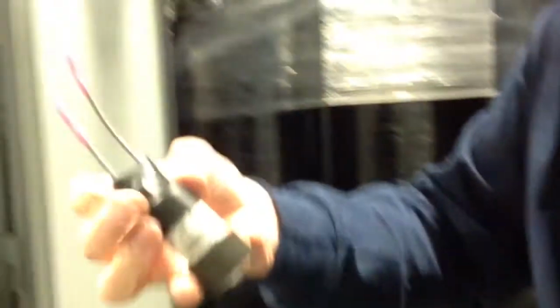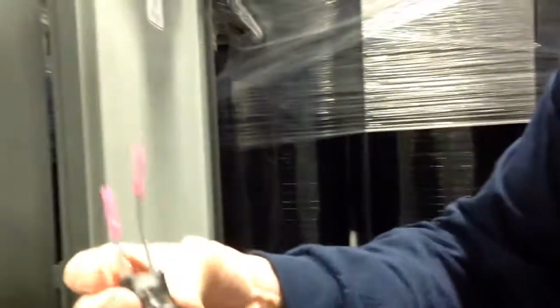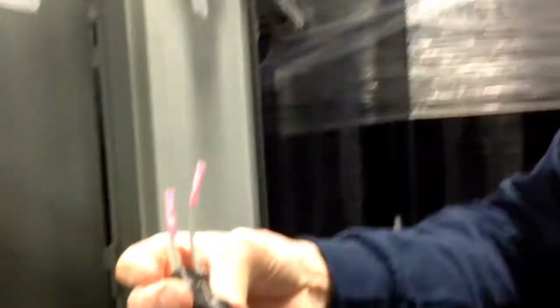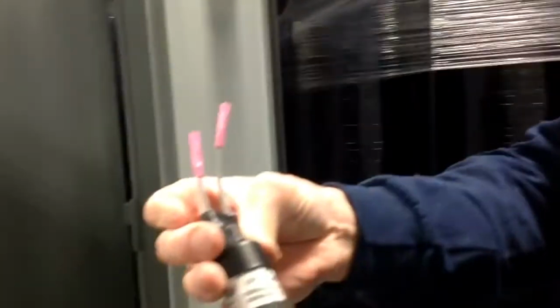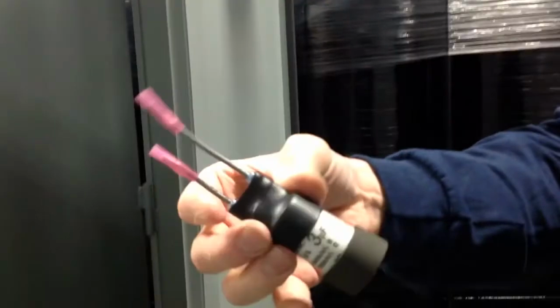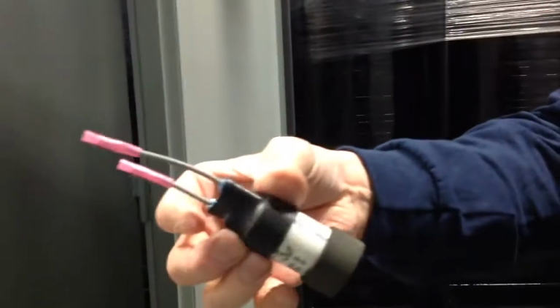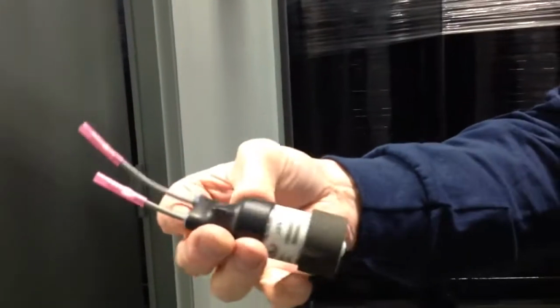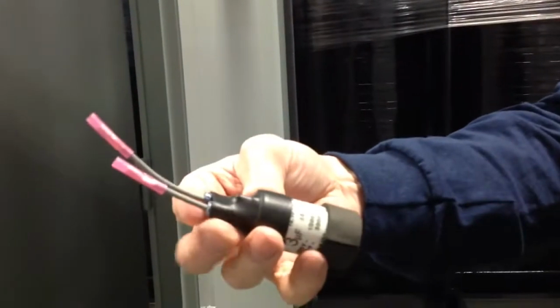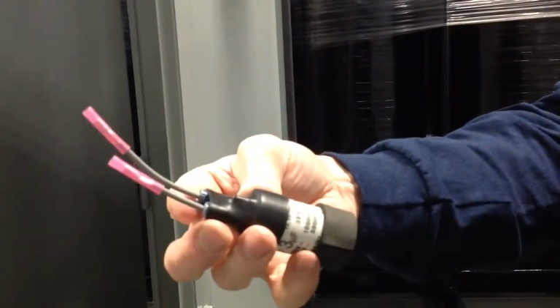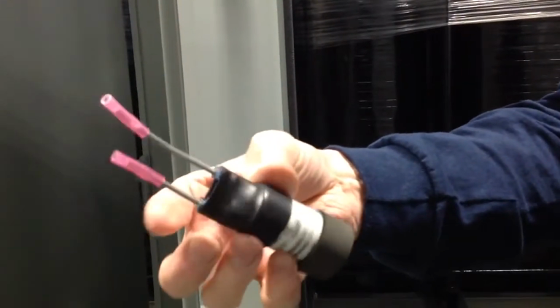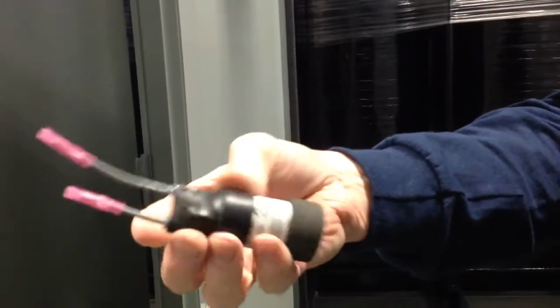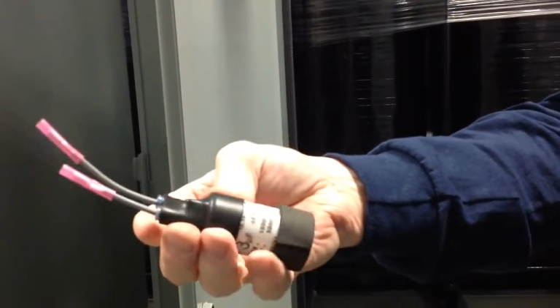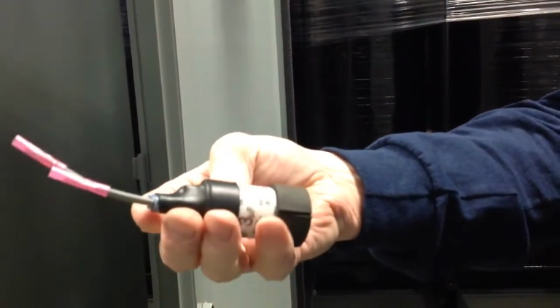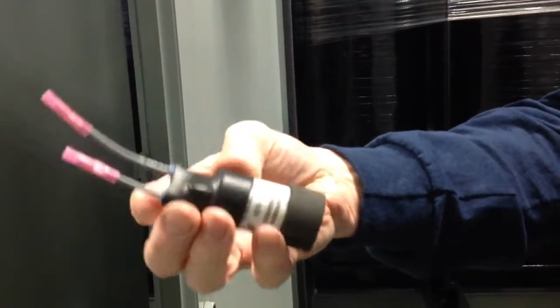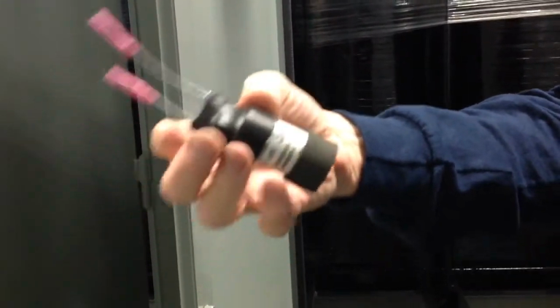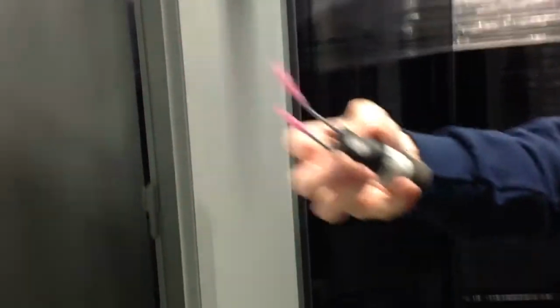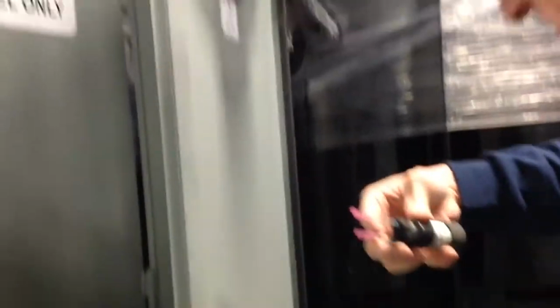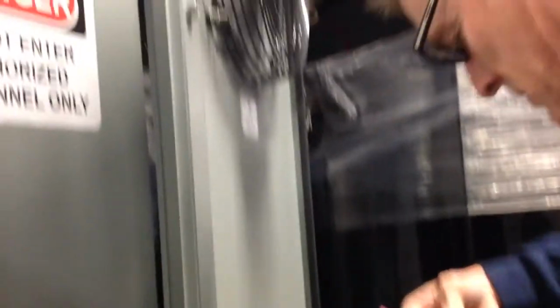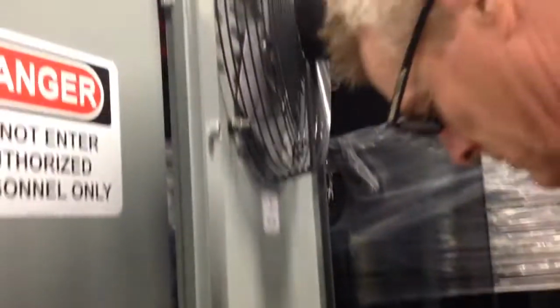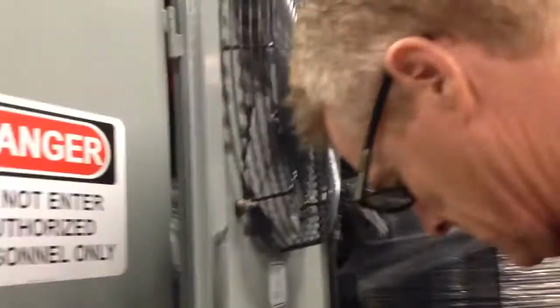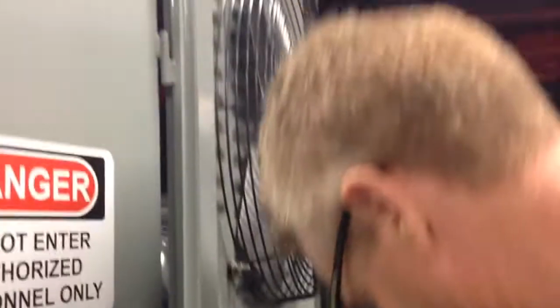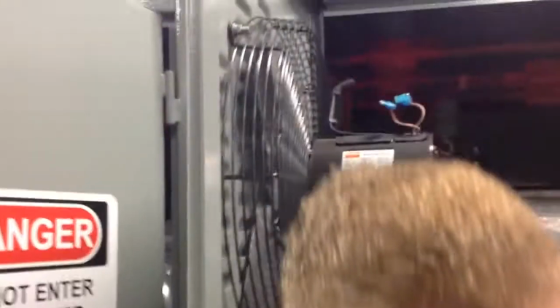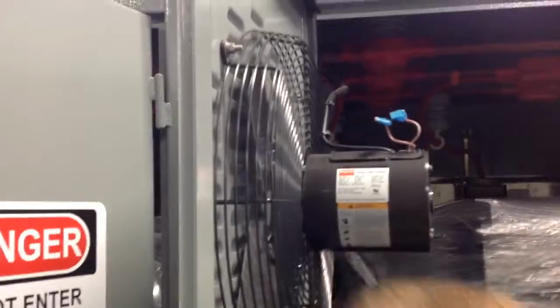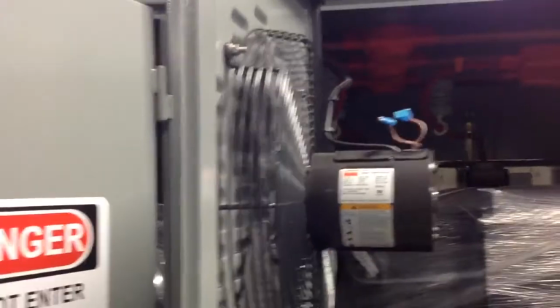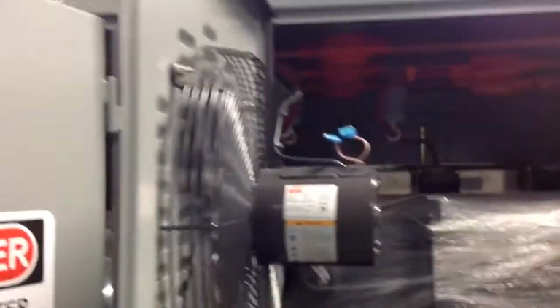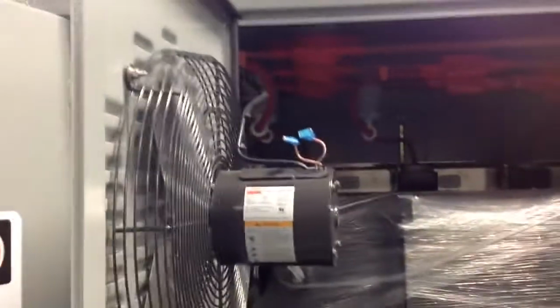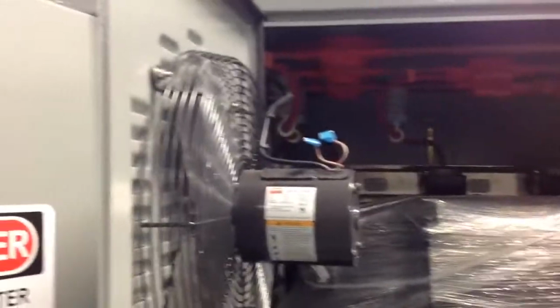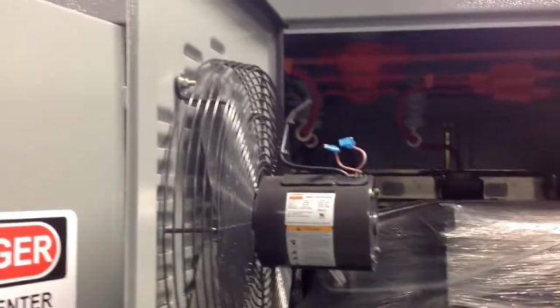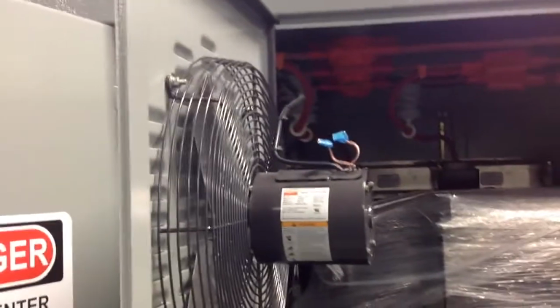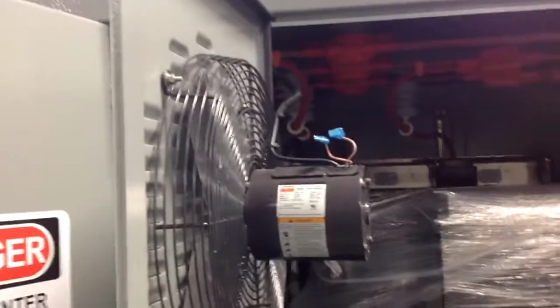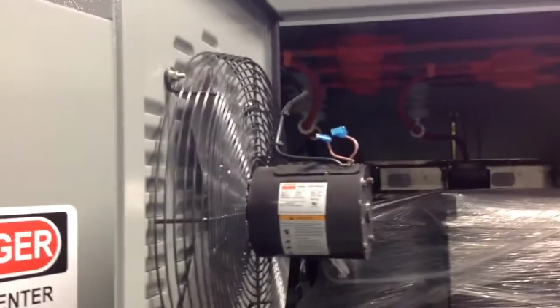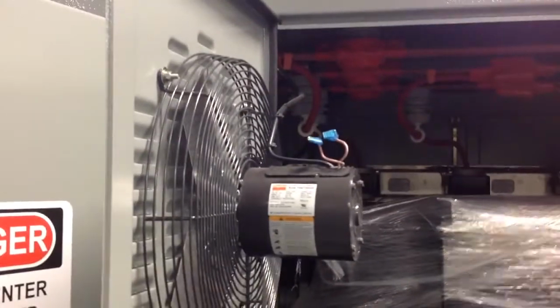With this new capacitor — it's a little different variety, but it serves the same purpose. Higher temperature, higher voltage, right? That's correct.